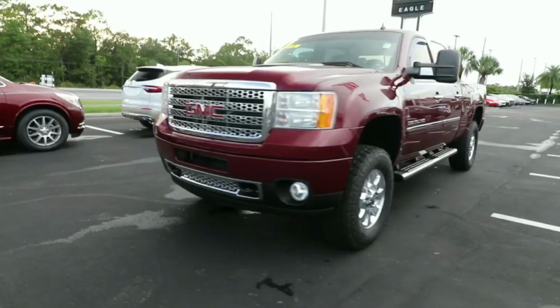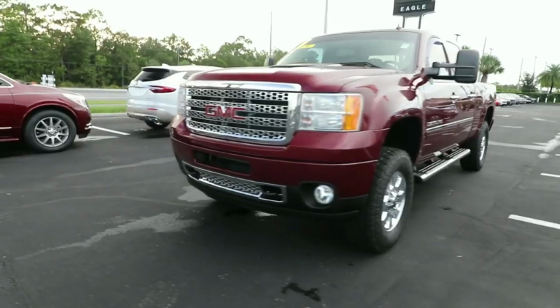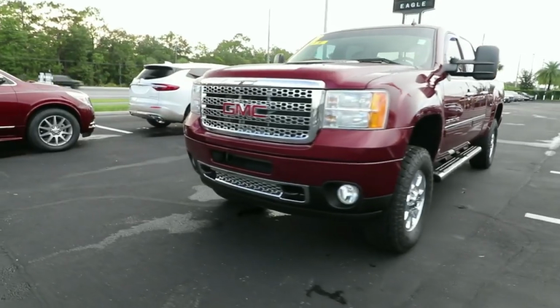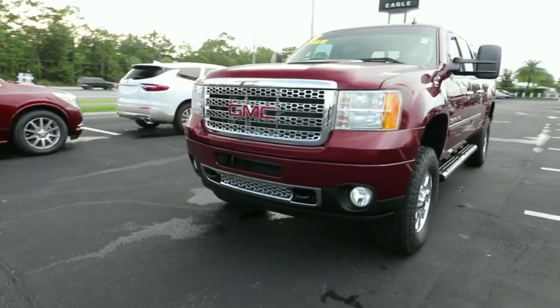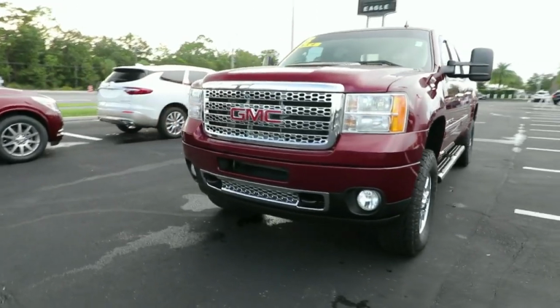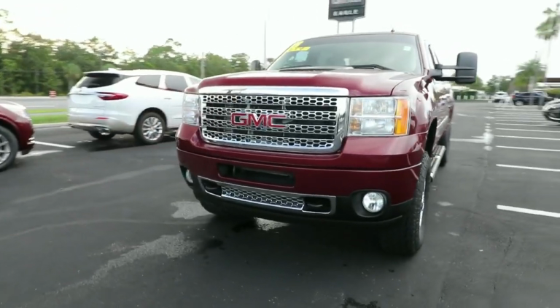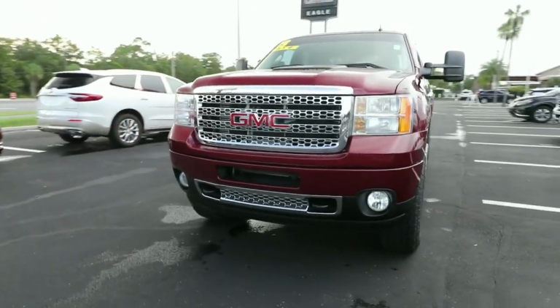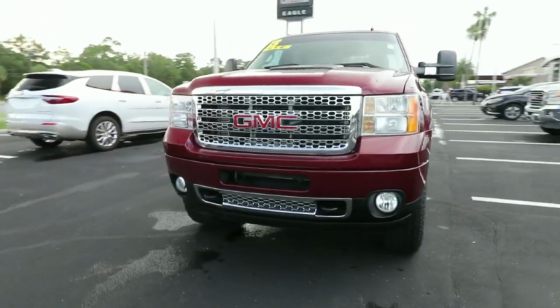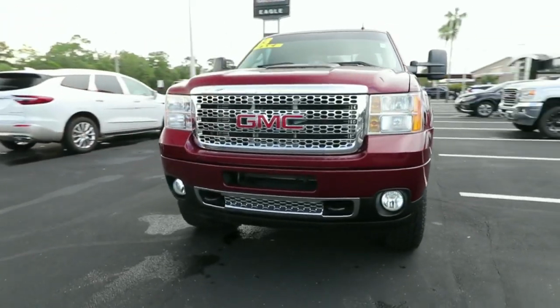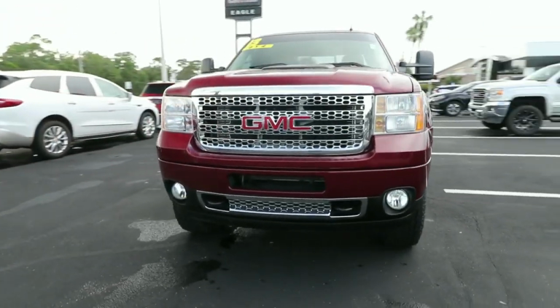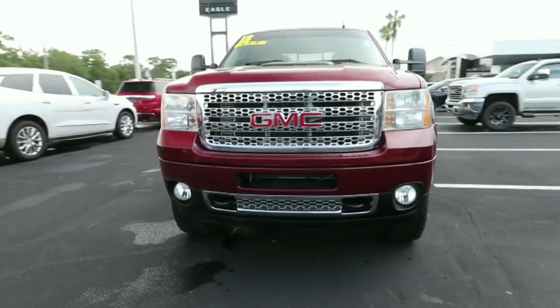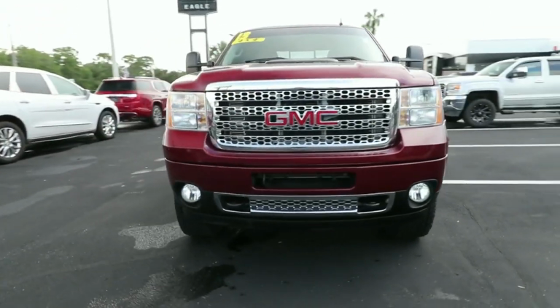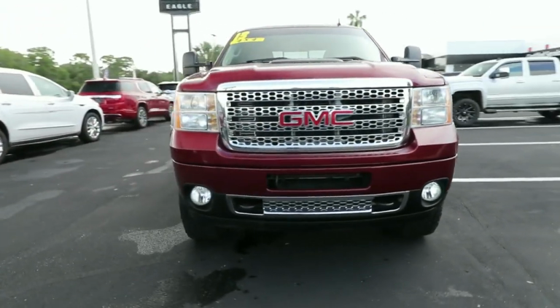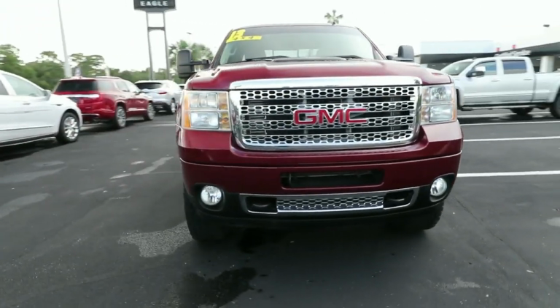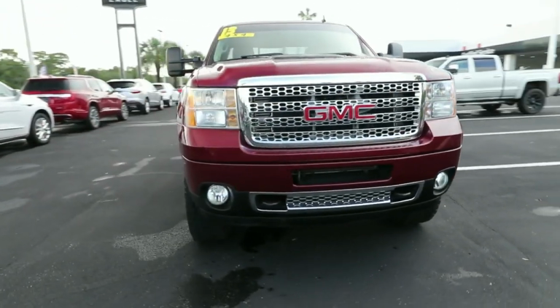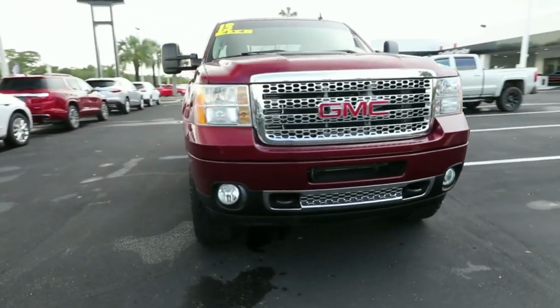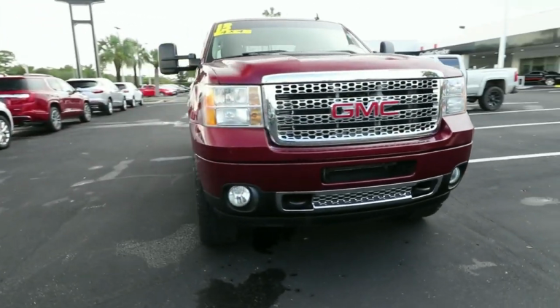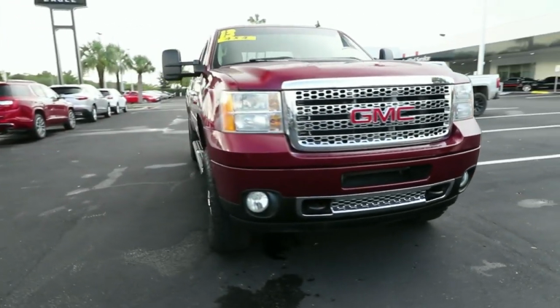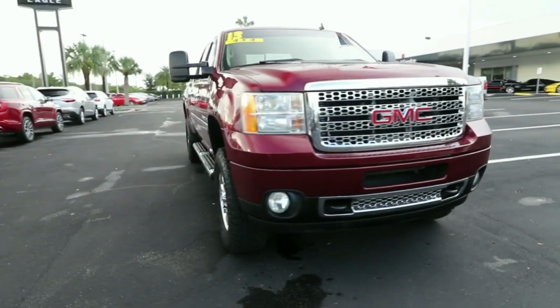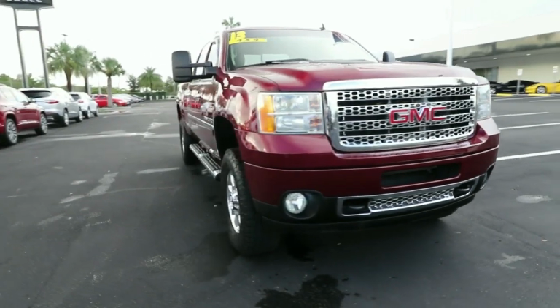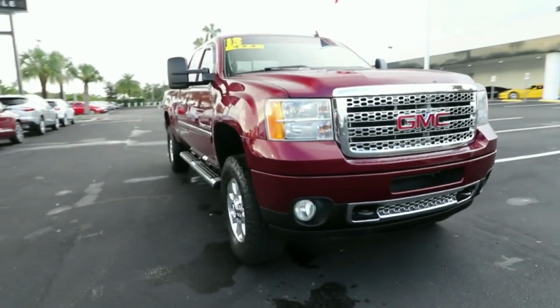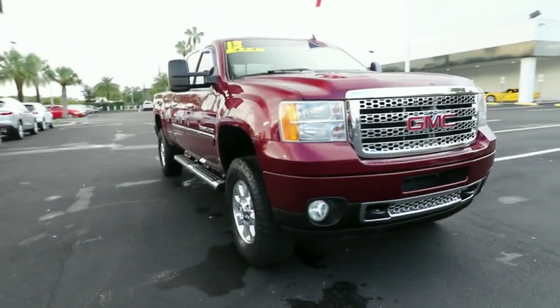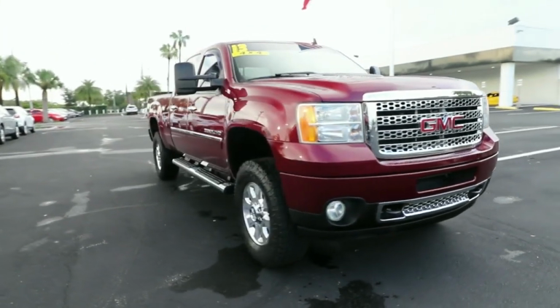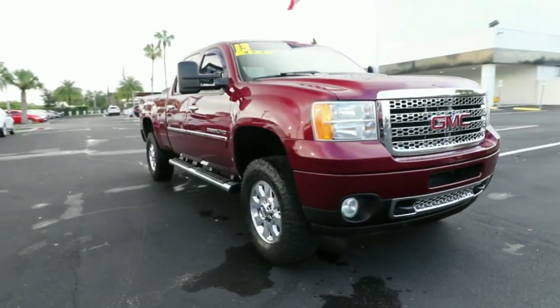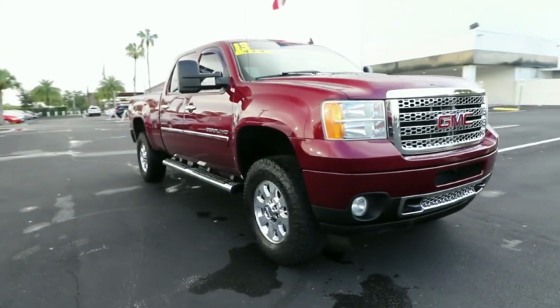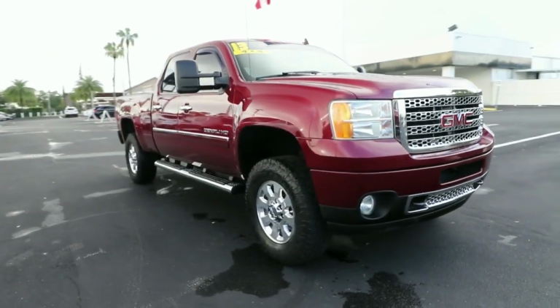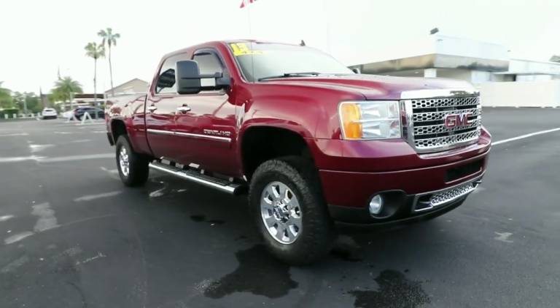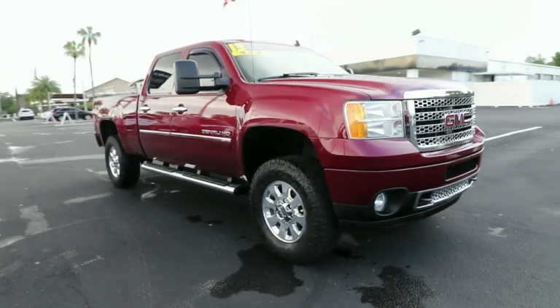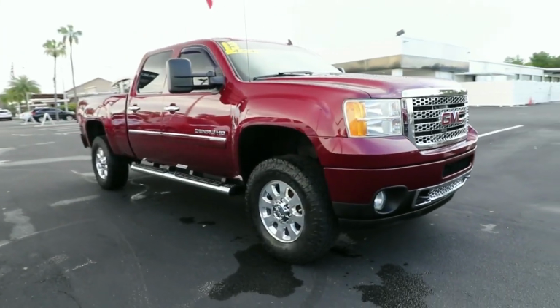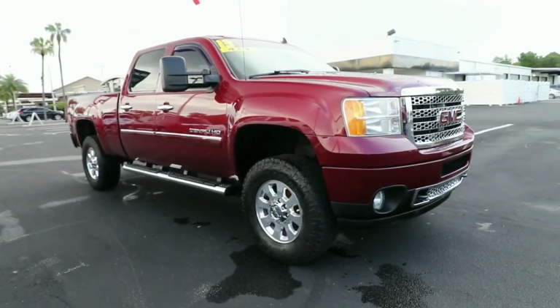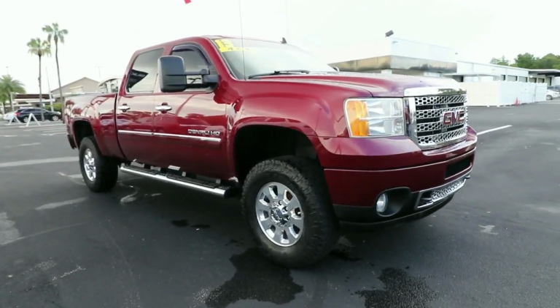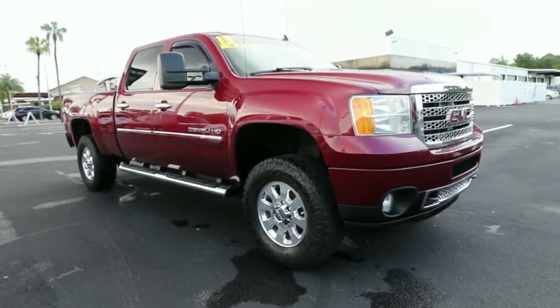Hop into the 2013 GMC Sierra. This vehicle is an outstanding buy with fewer than 120,000 miles on the odometer.